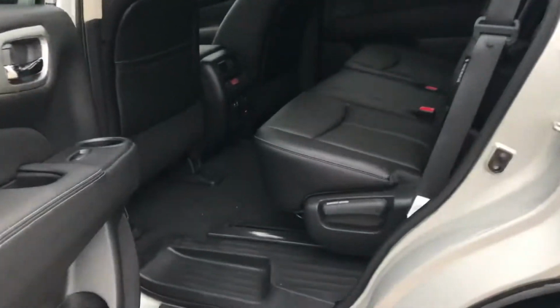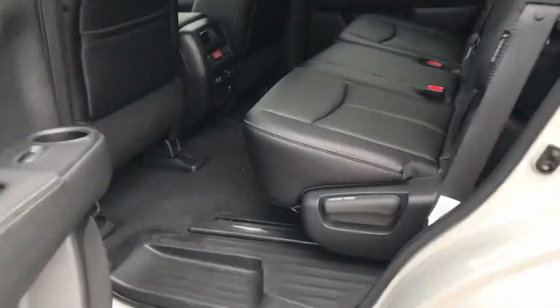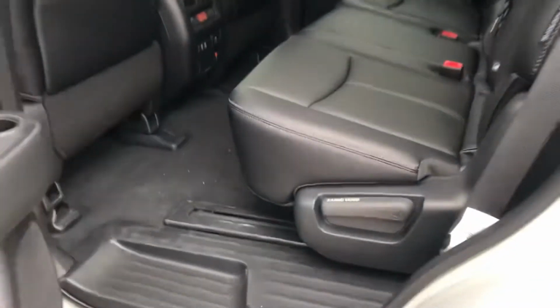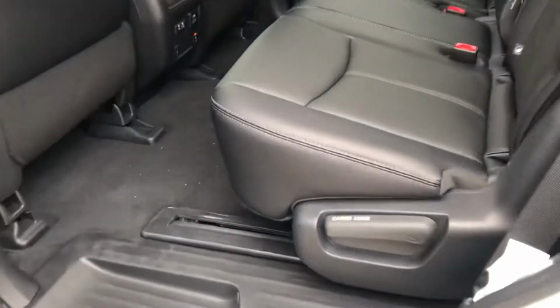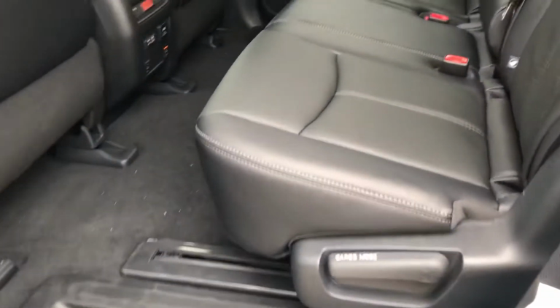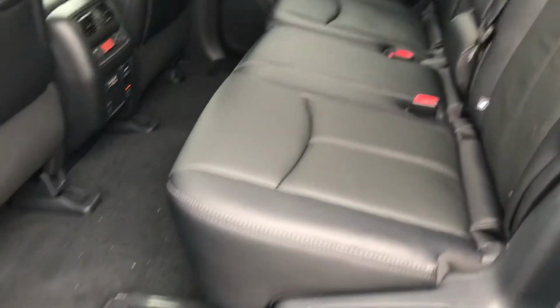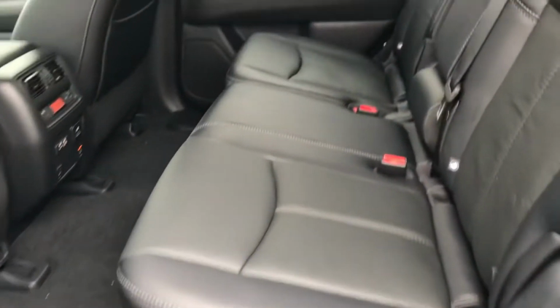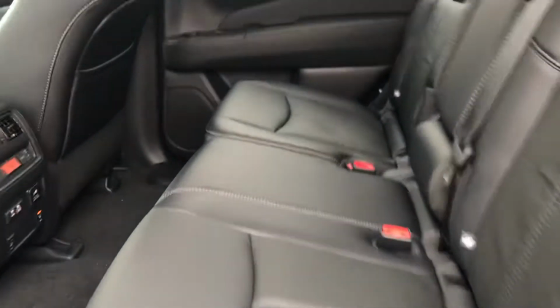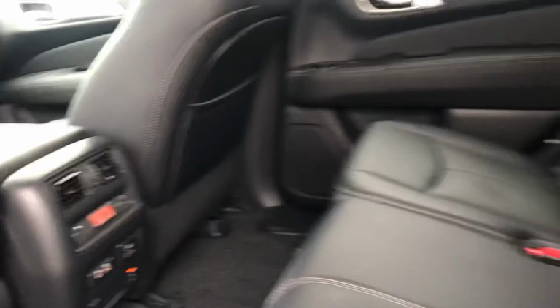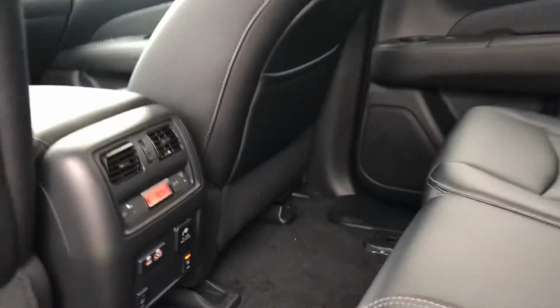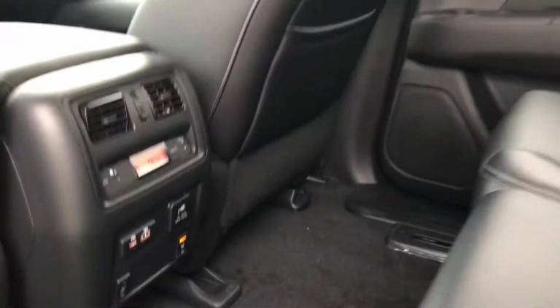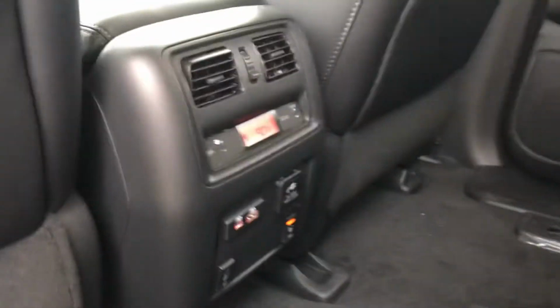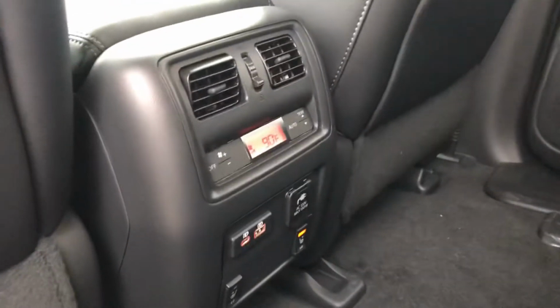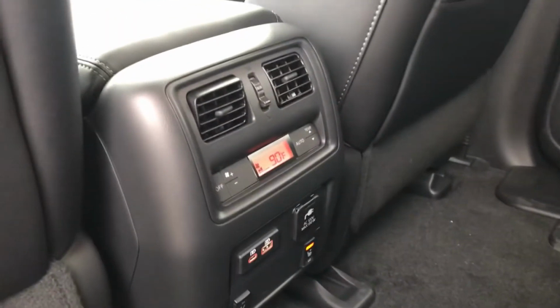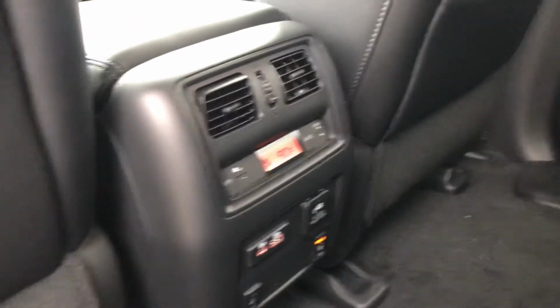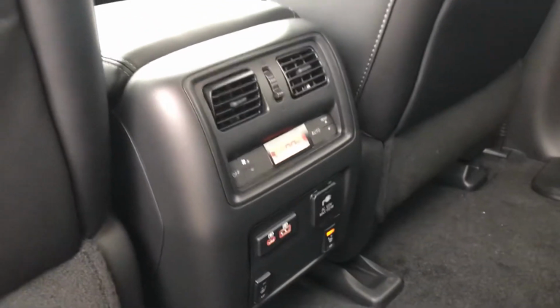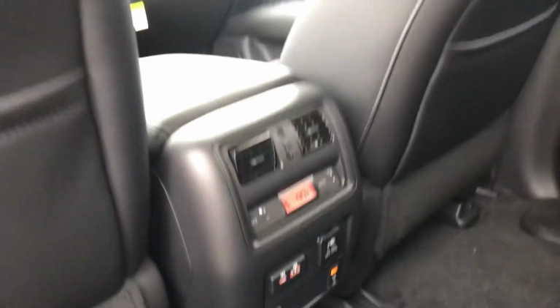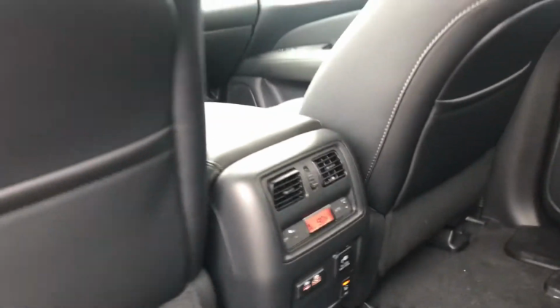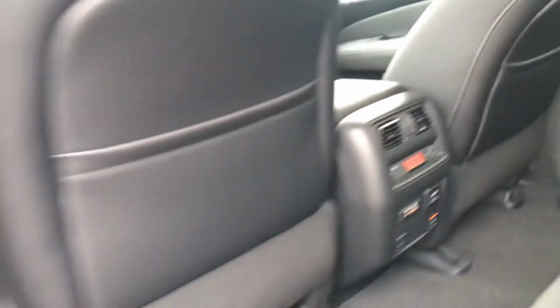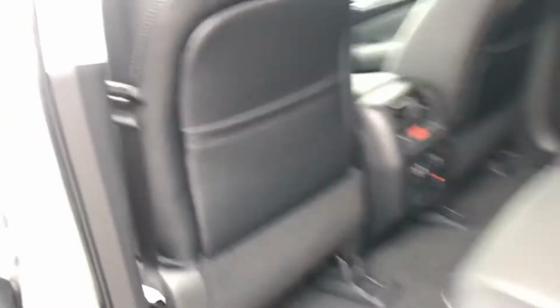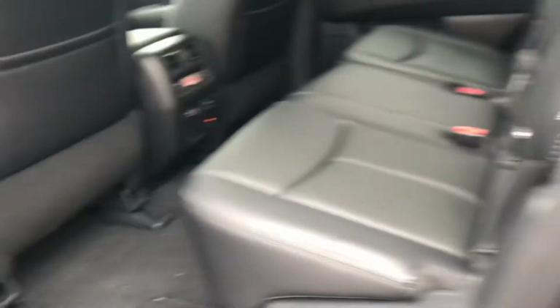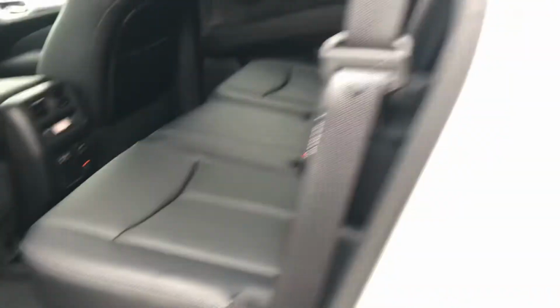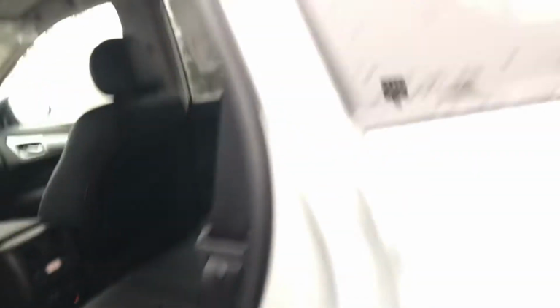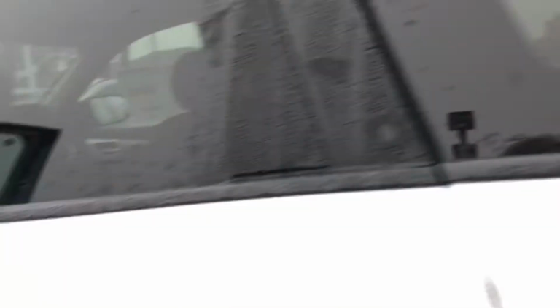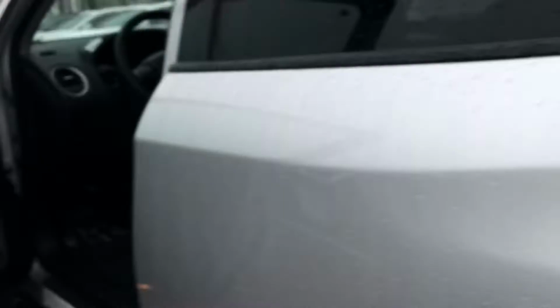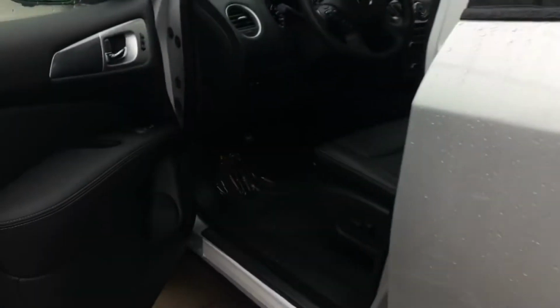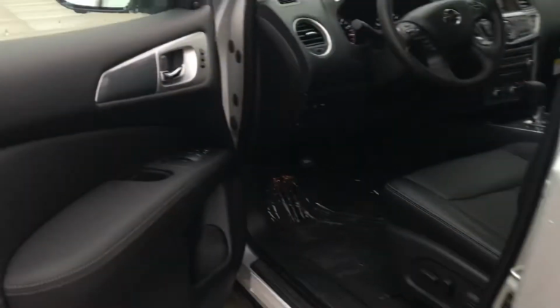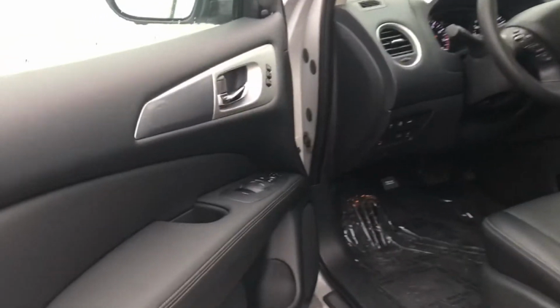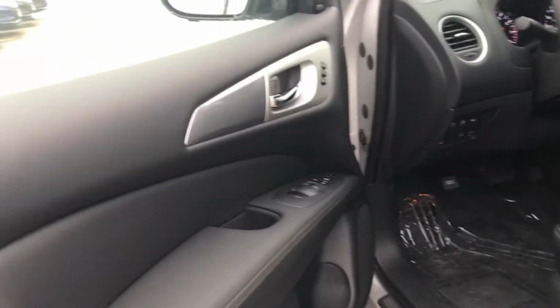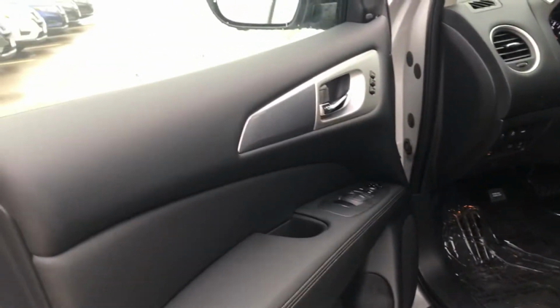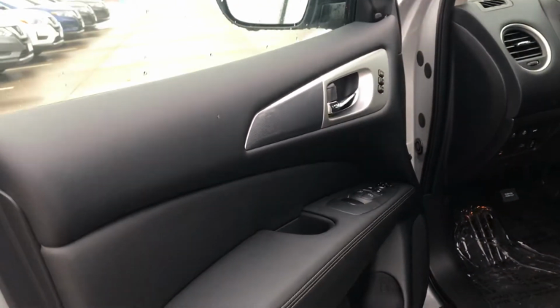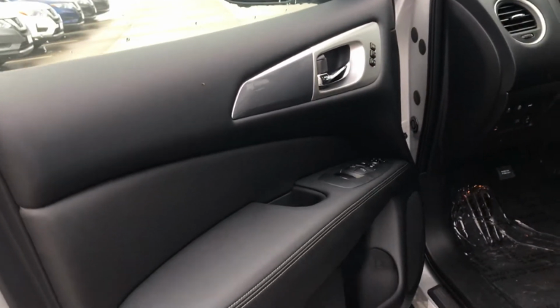Stadium style seating in the rear here, as well as heated seats and temperature control in the back with all your plug-ins. Coming around to the side here, I will give you another shot of the inside.